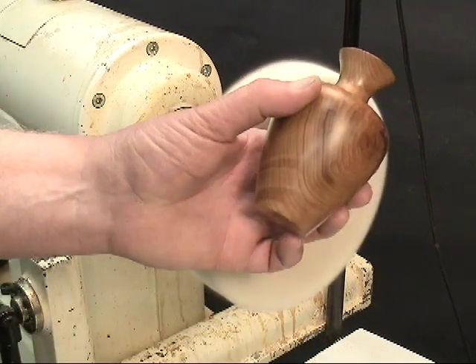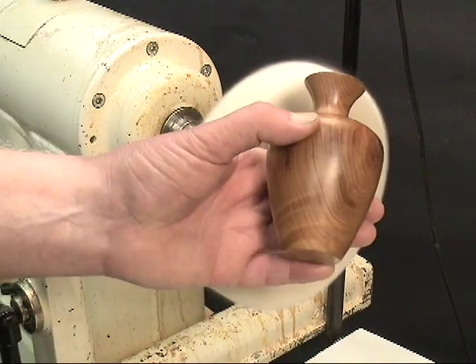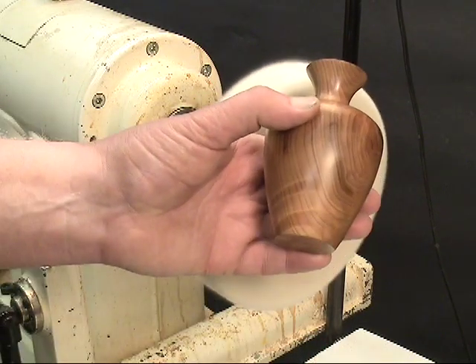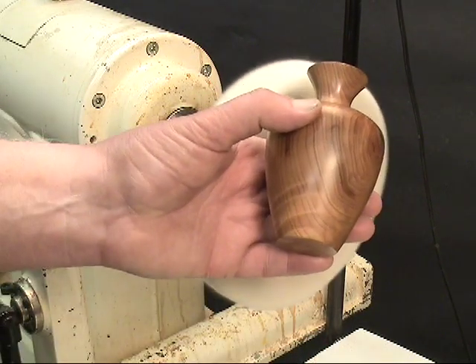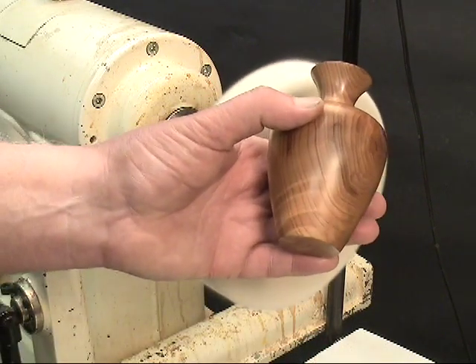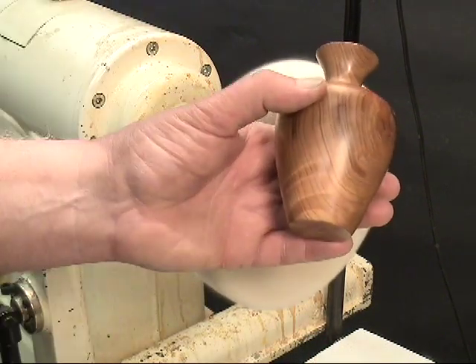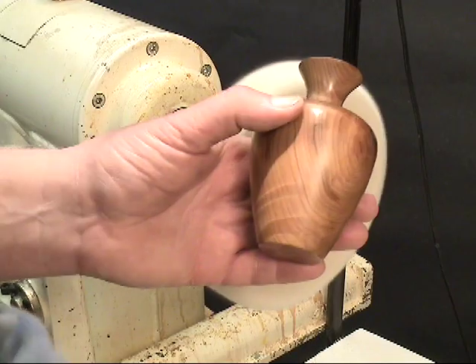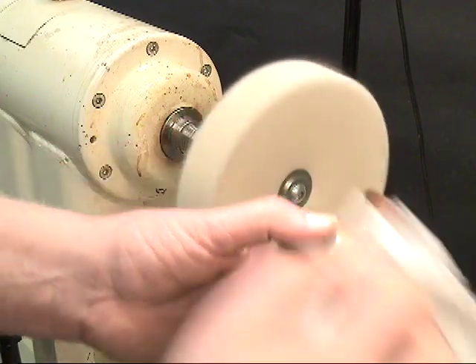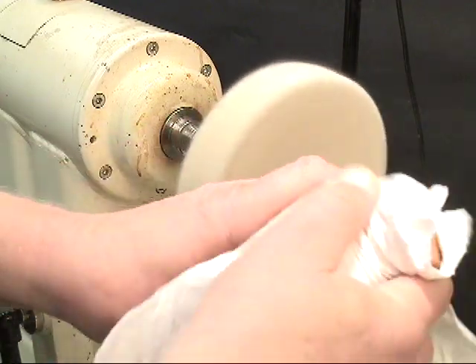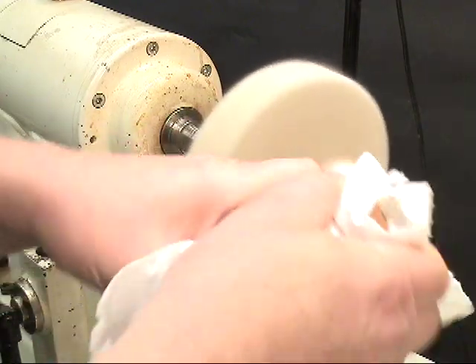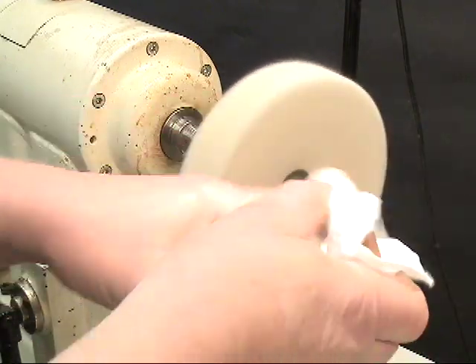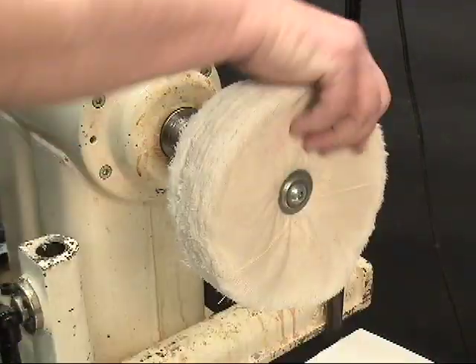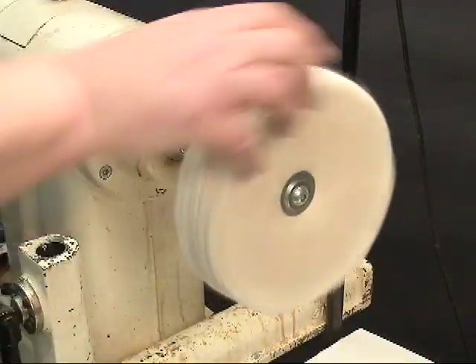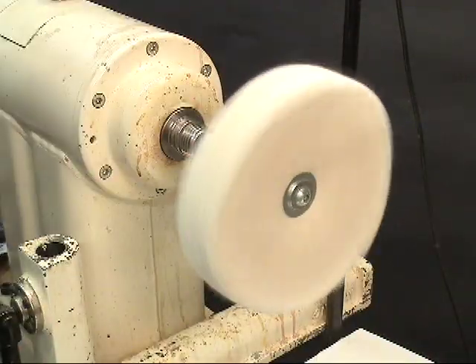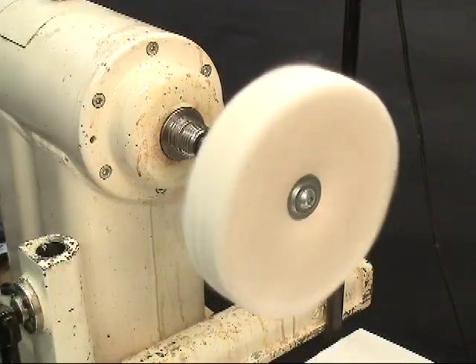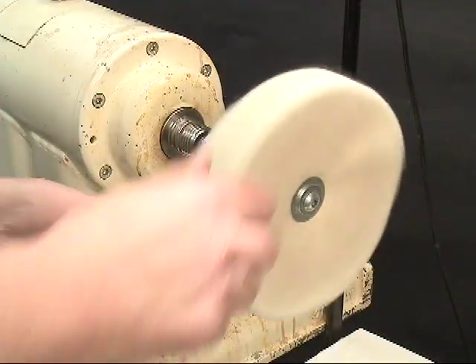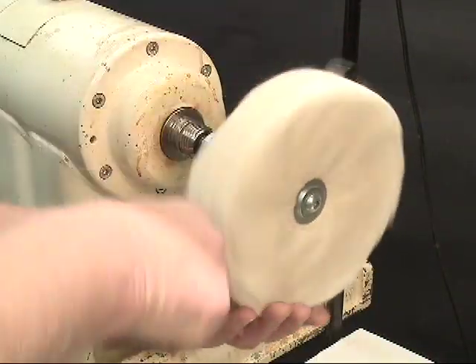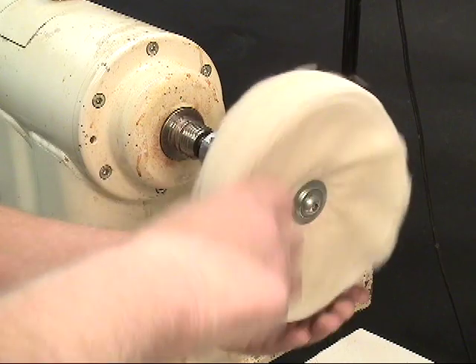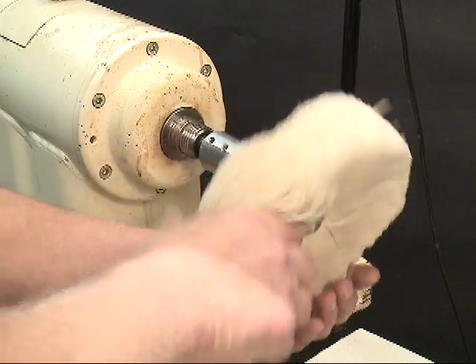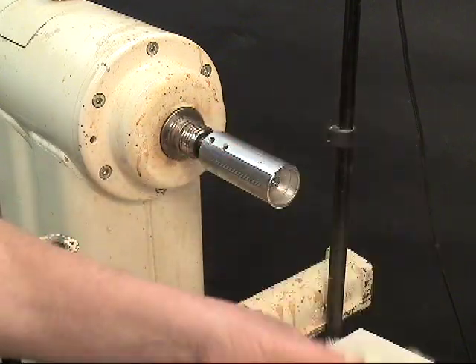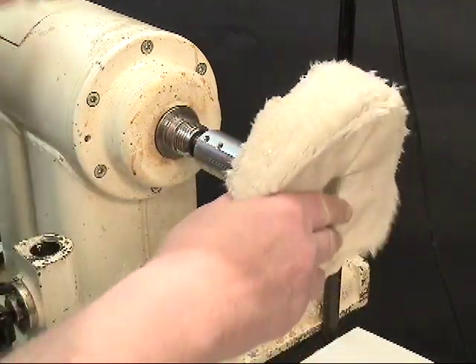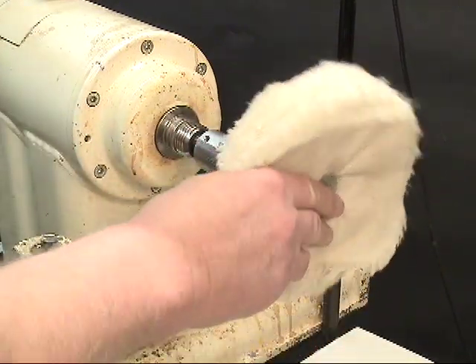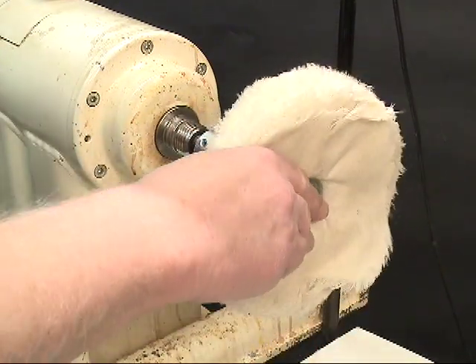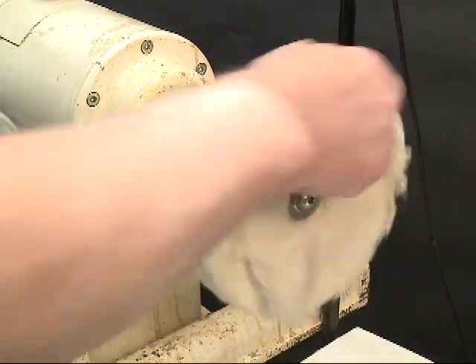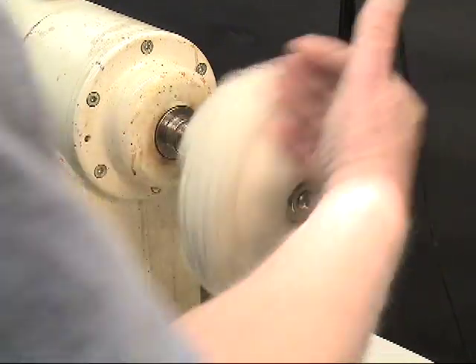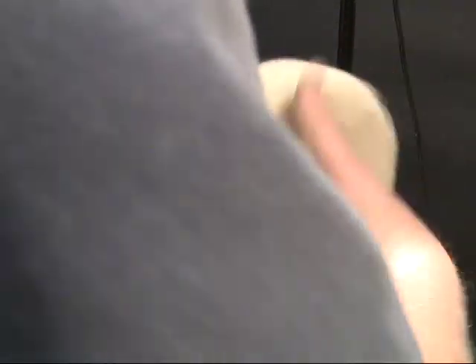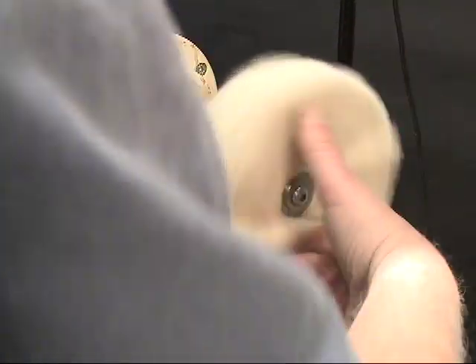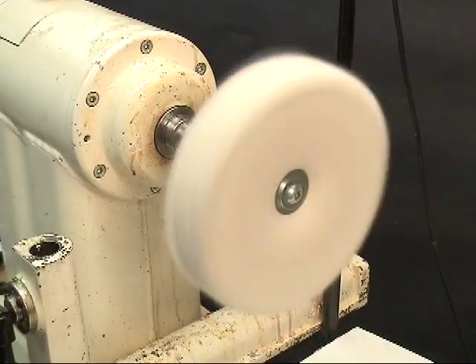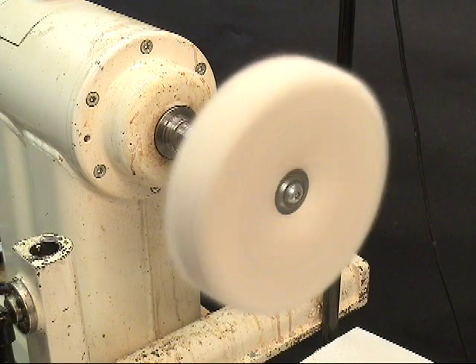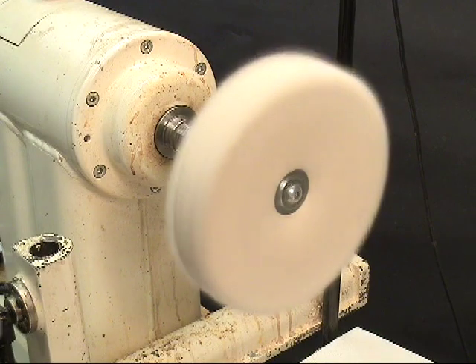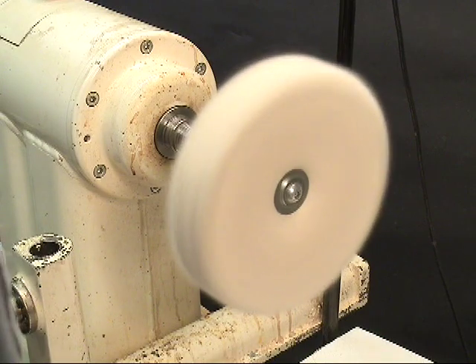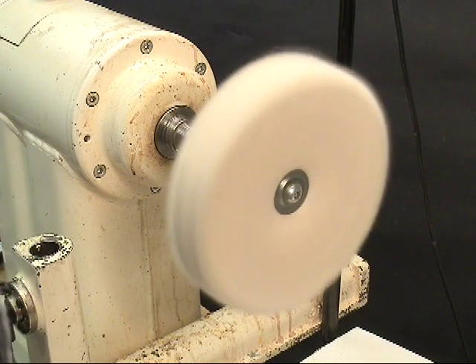That piece has now been buffed with the white diamond. I'm going to wipe it again and get ready to put on a wax coat.